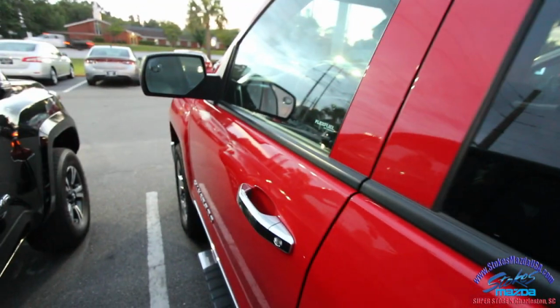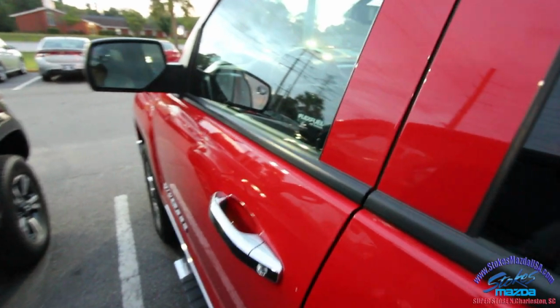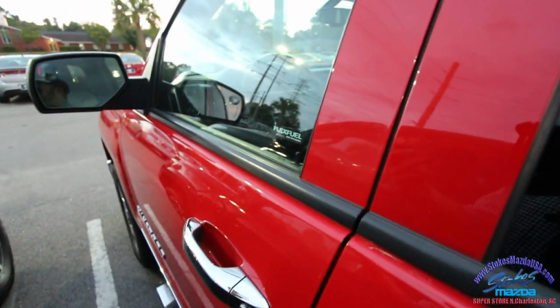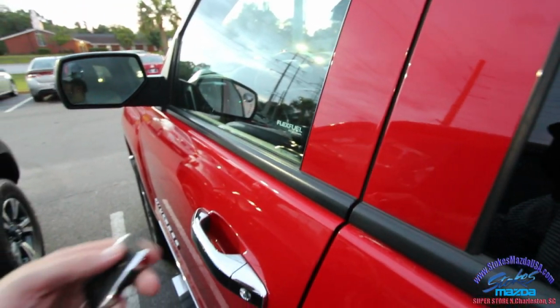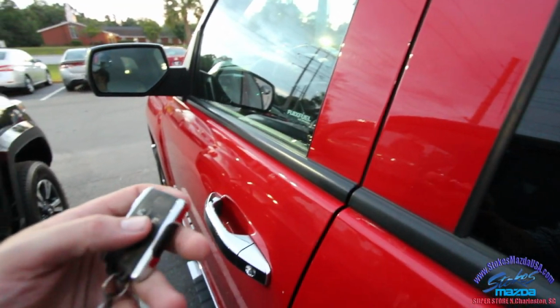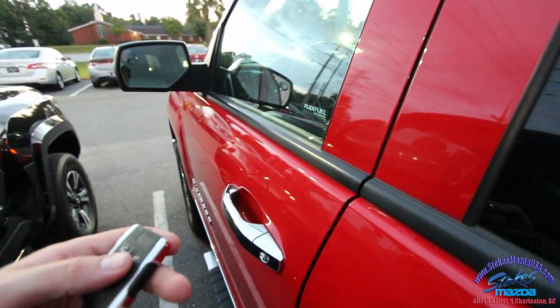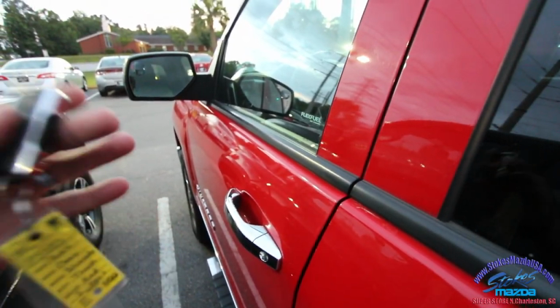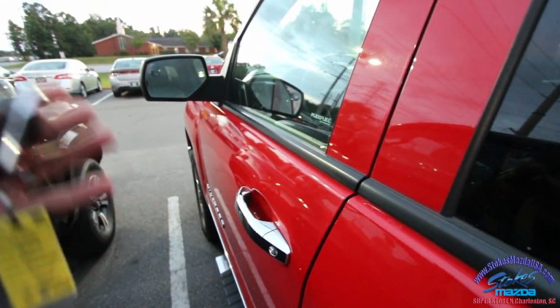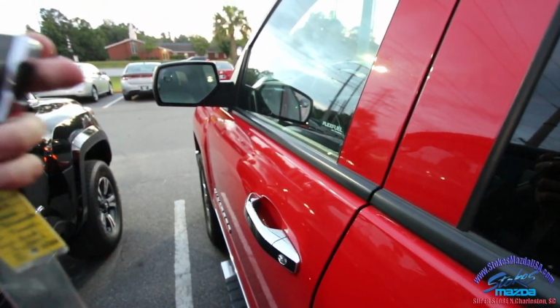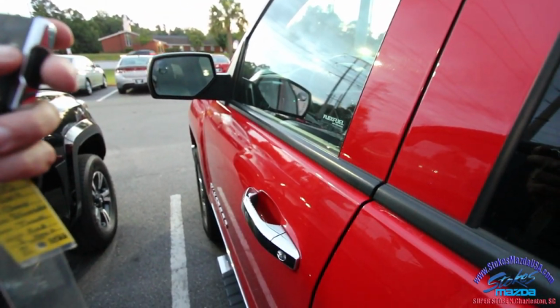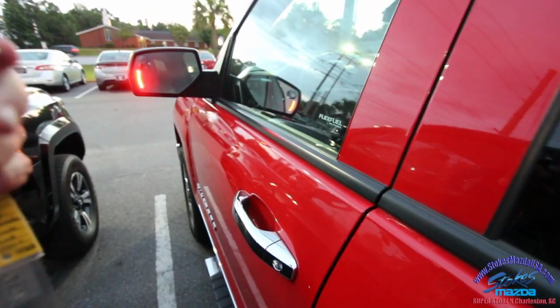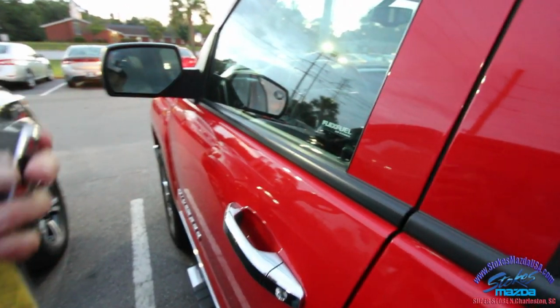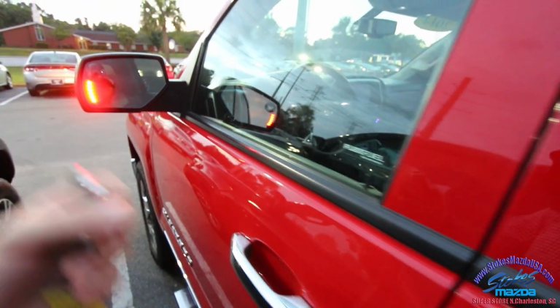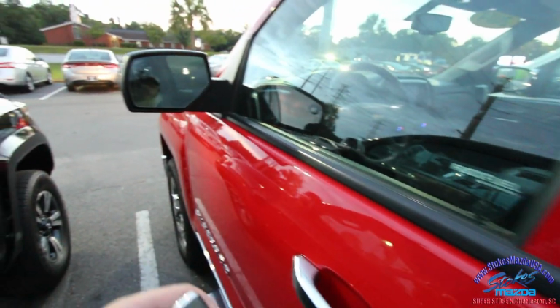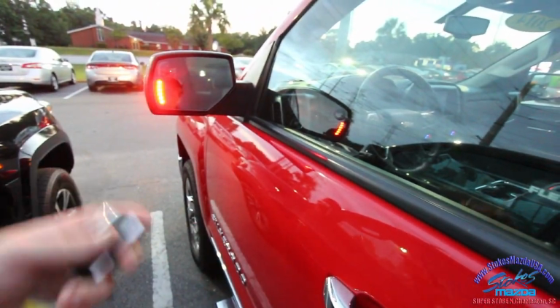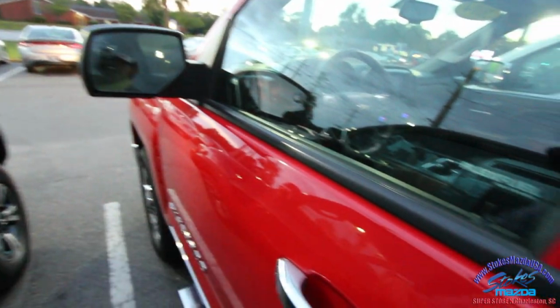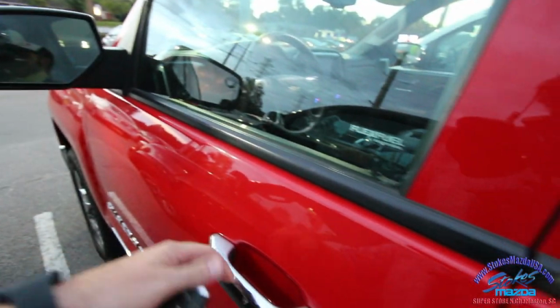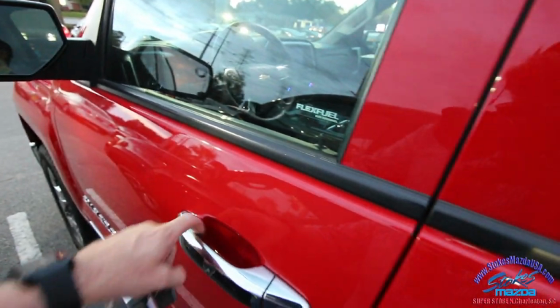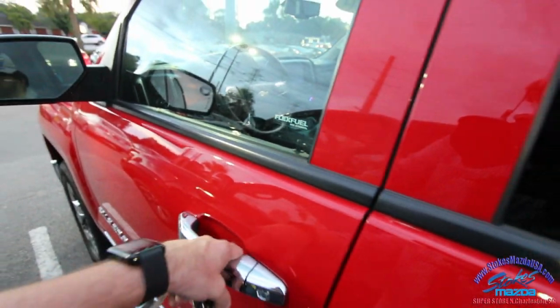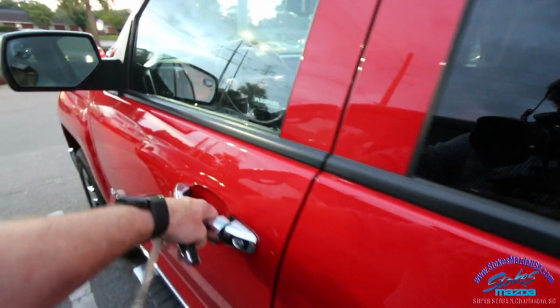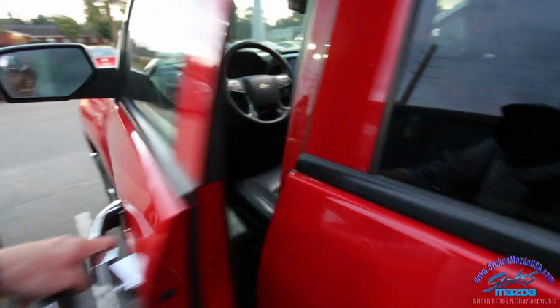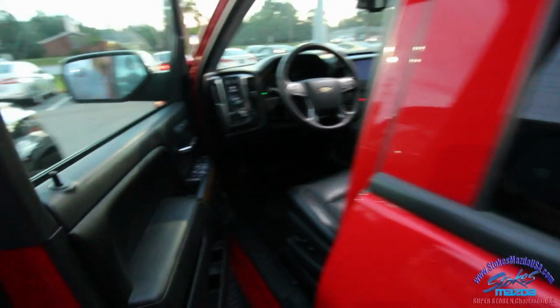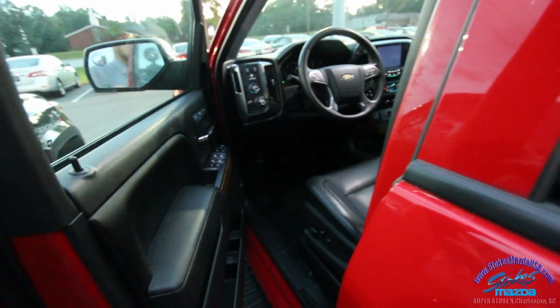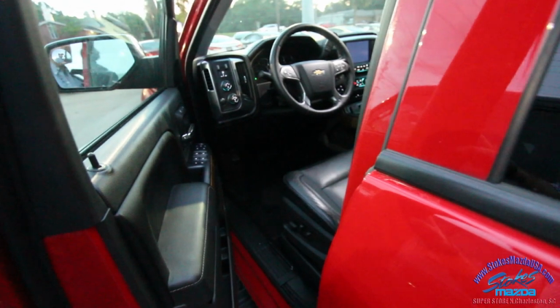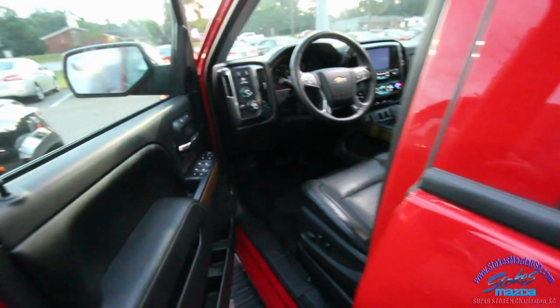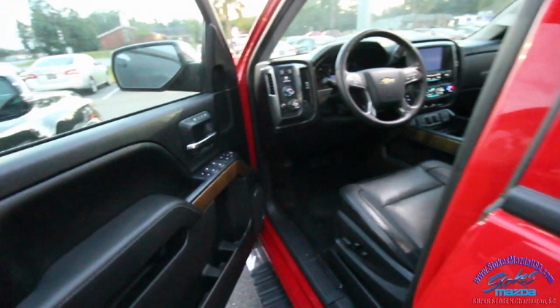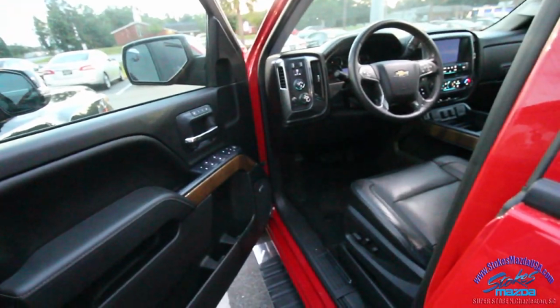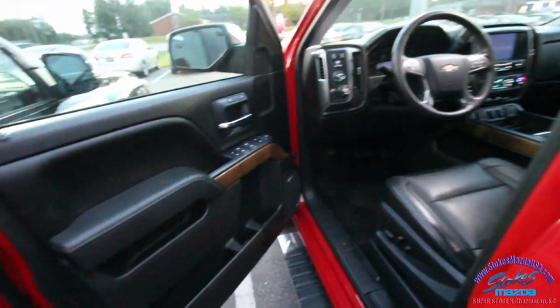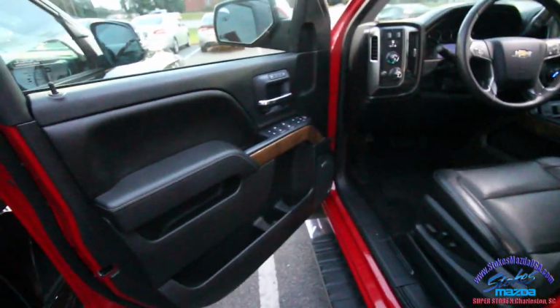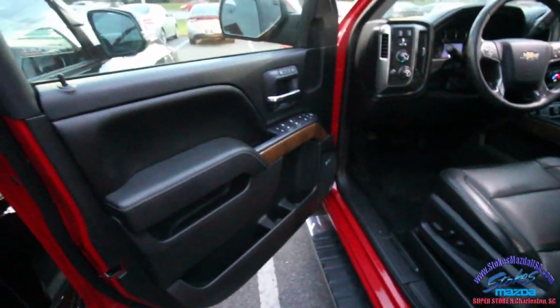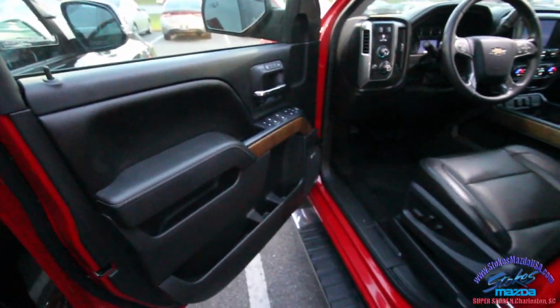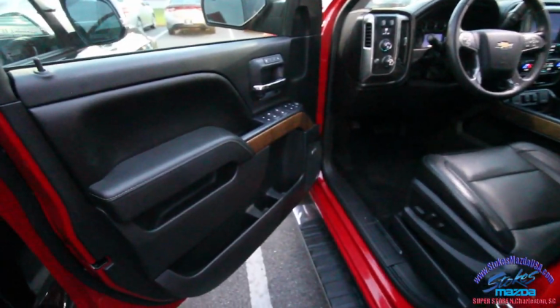We do know the engine size in this truck — it's a 5.3 liter V8 on your Silverado. 2014 was a good year for Chevrolet with the new redesign like this. I'm liking it a lot.